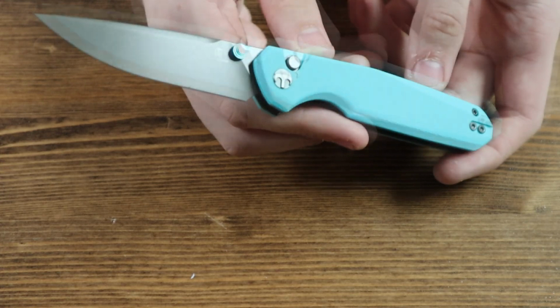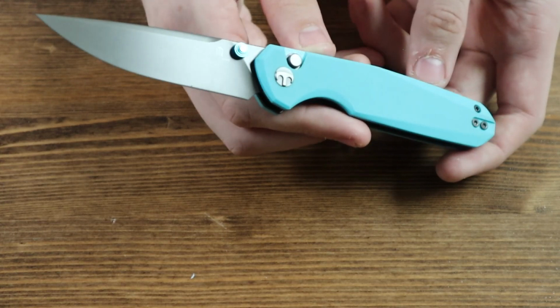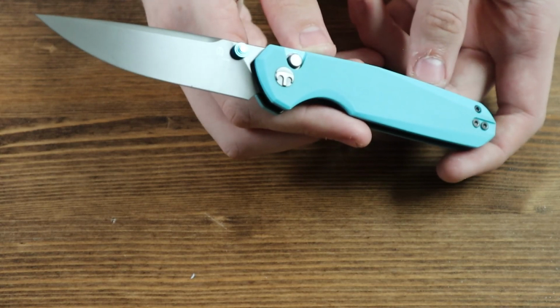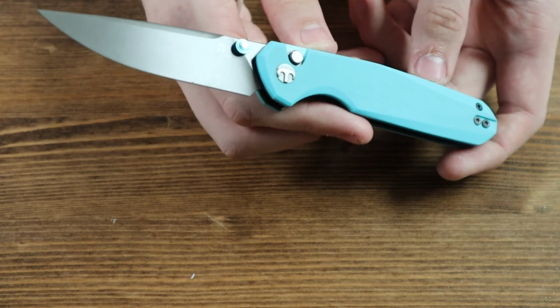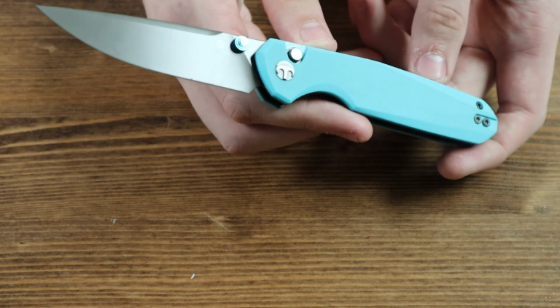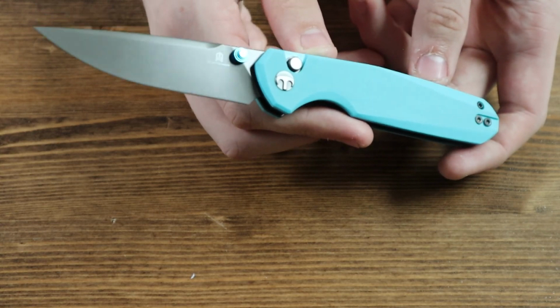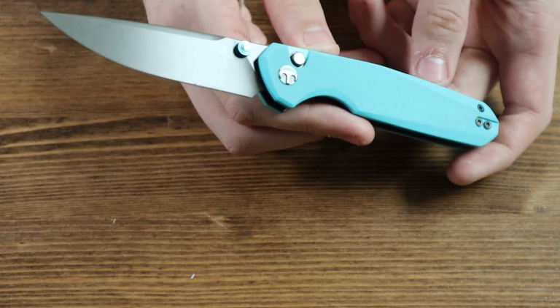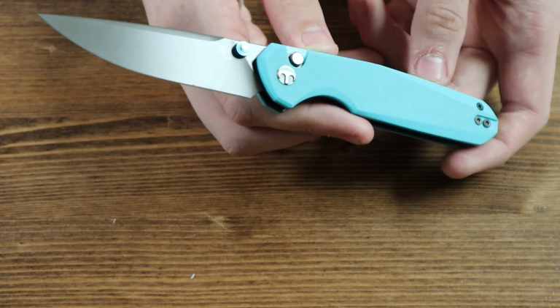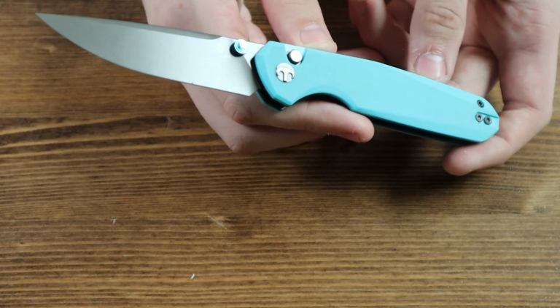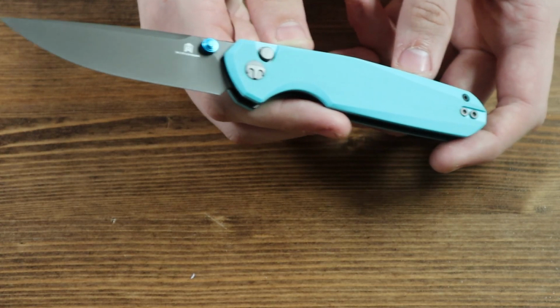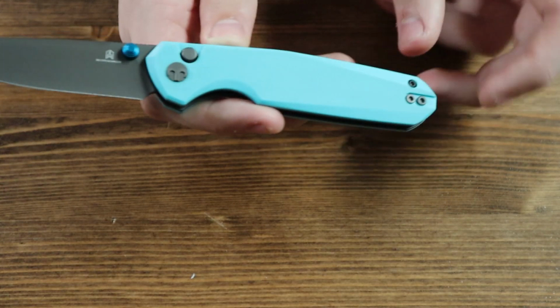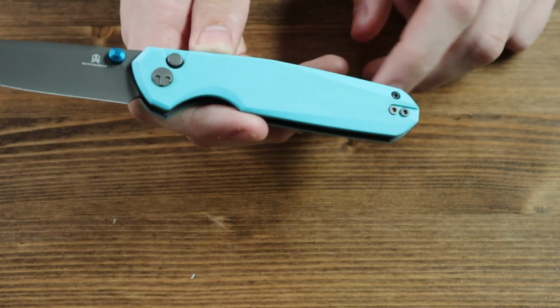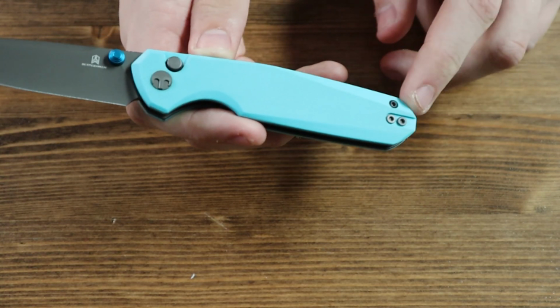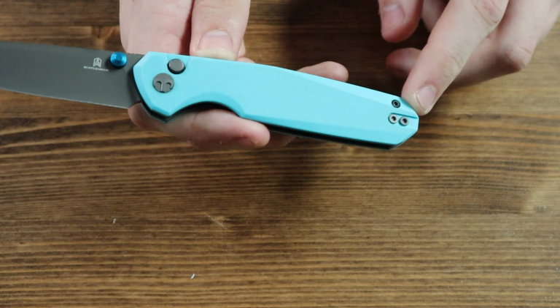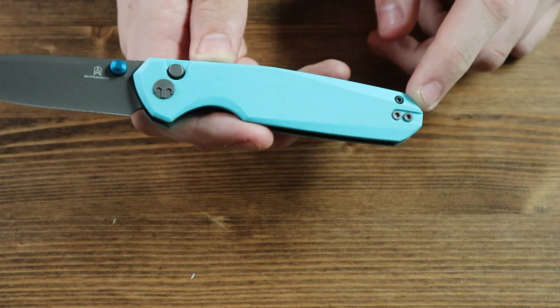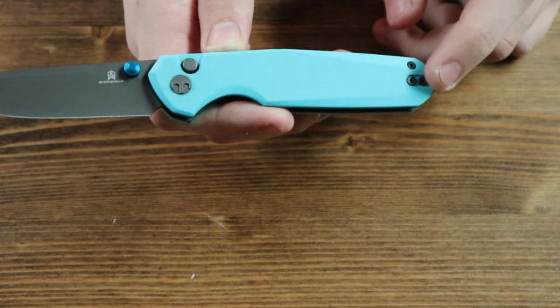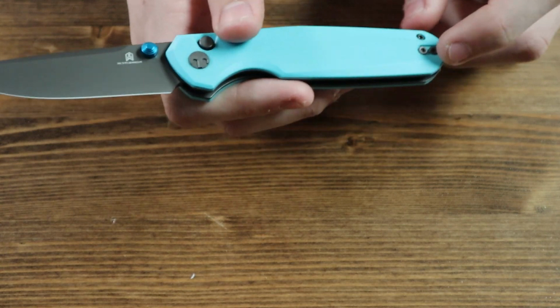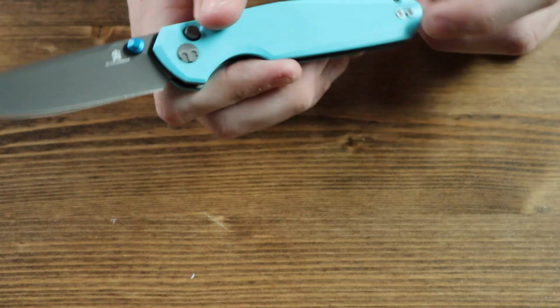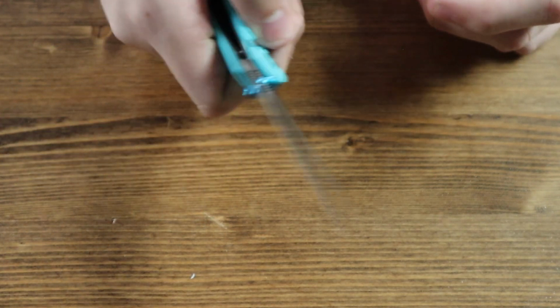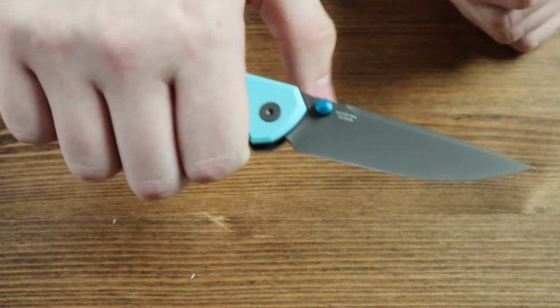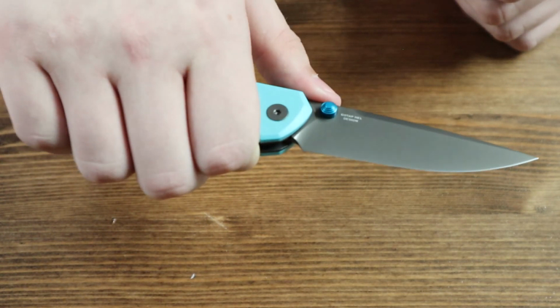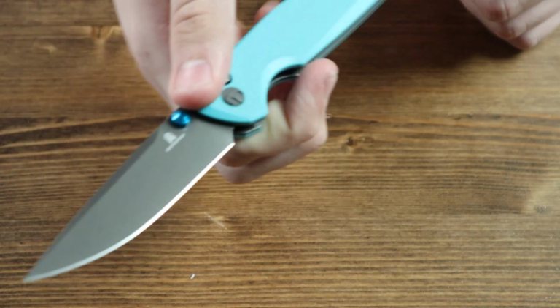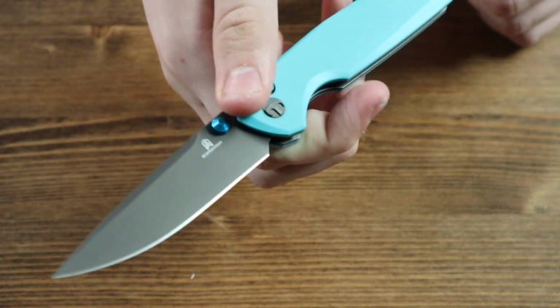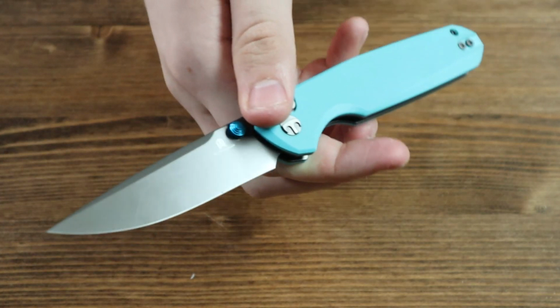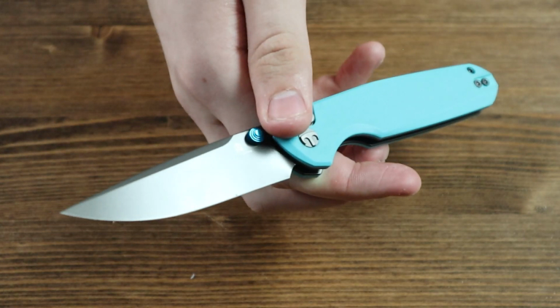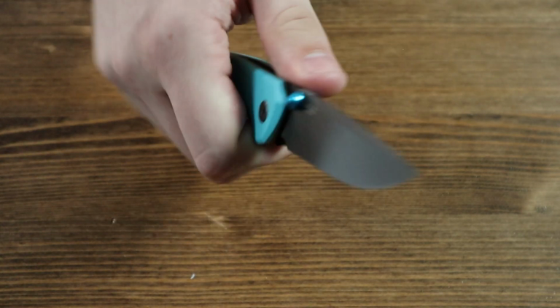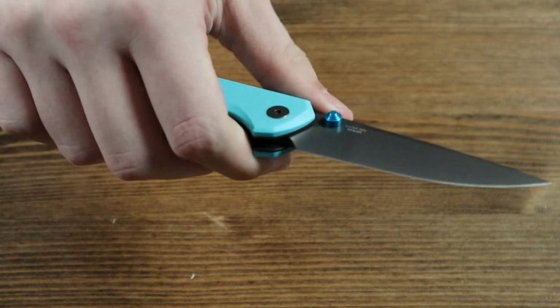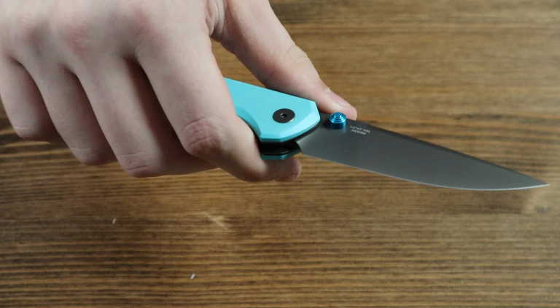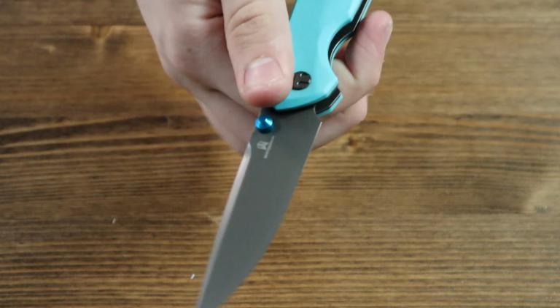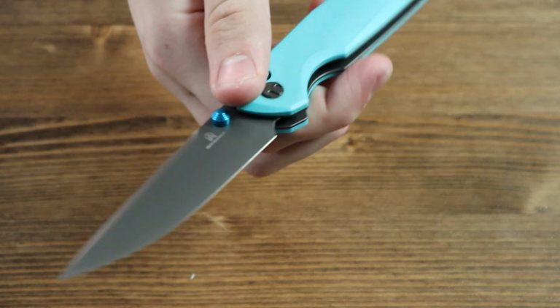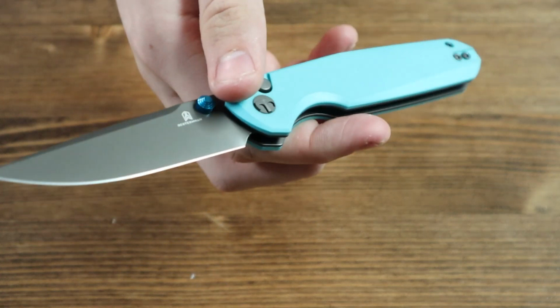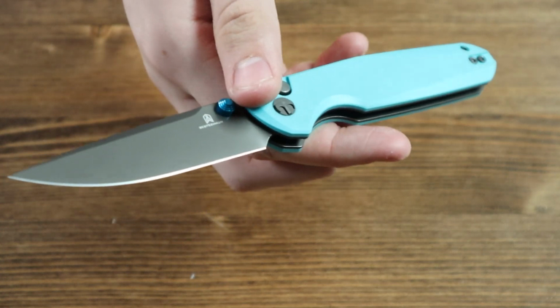The handle of this knife is made from Blue G10 and does not have a lanyard hole on the bottom. The handle is quite decently sized, so you won't have to worry about not getting a good grip on the knife's handle.